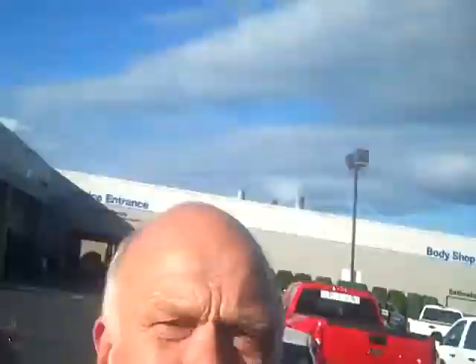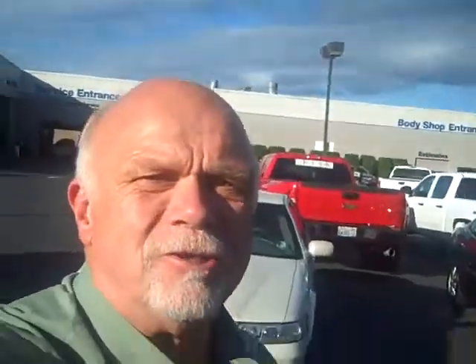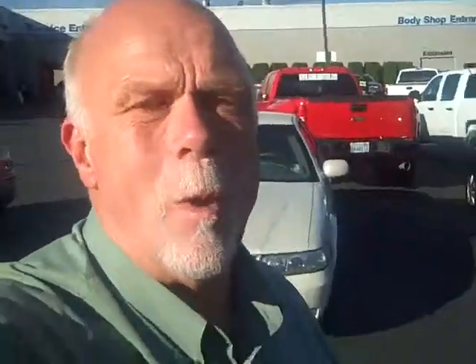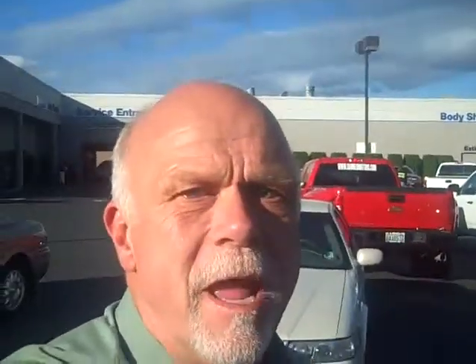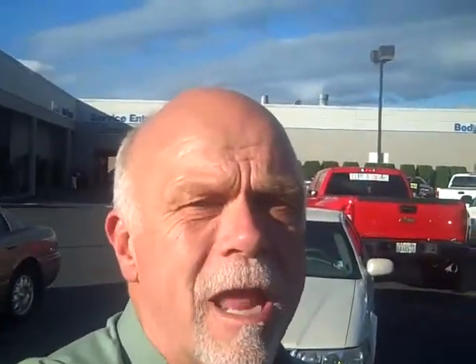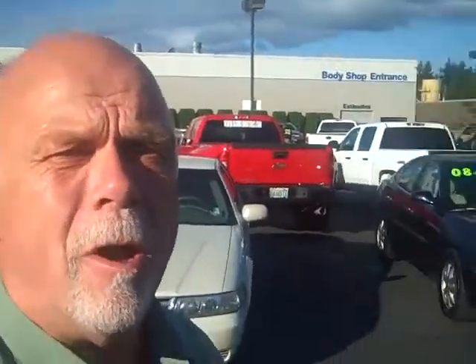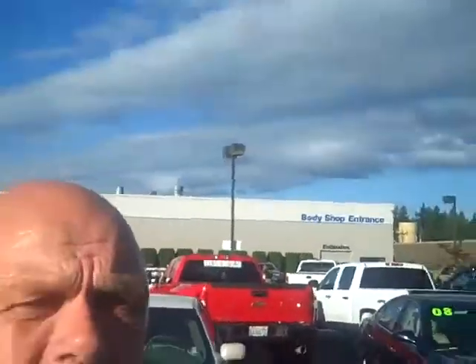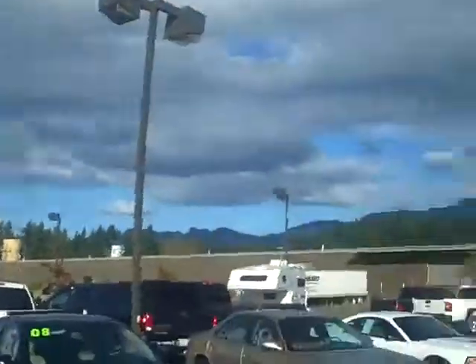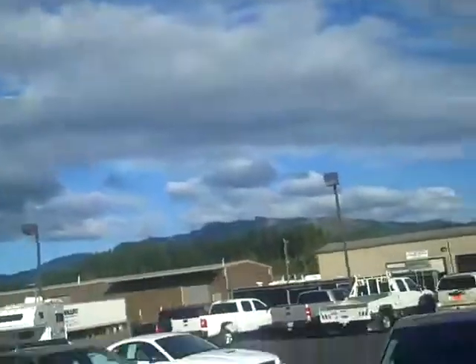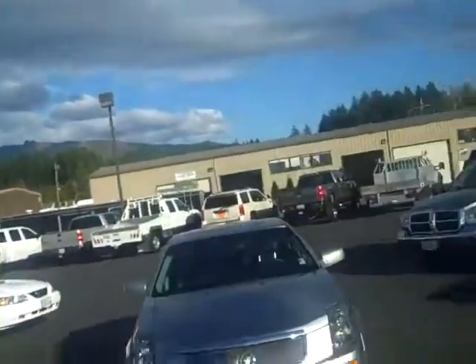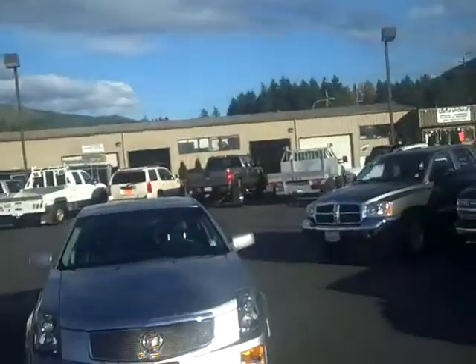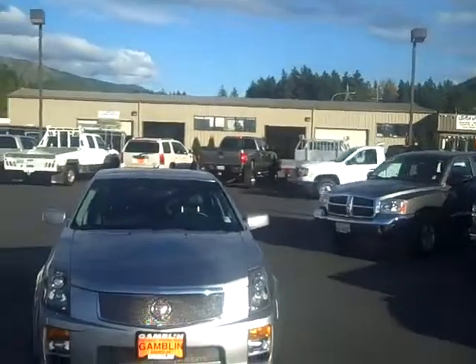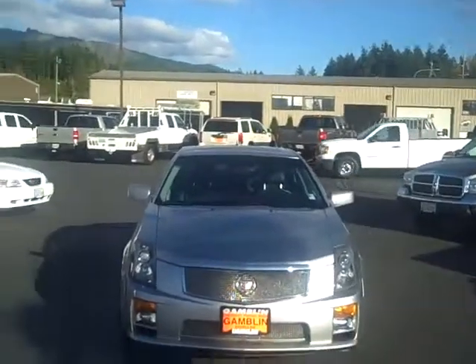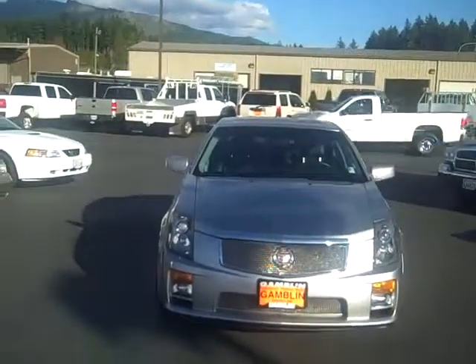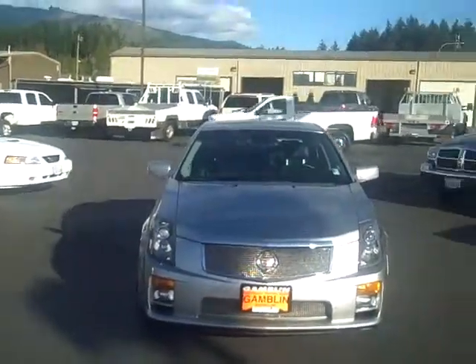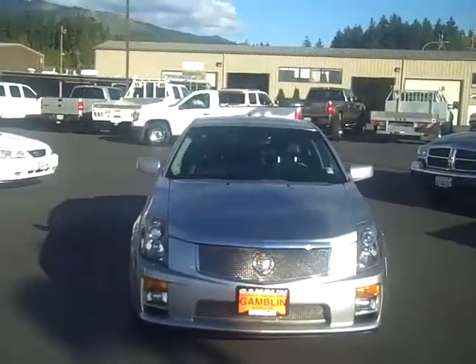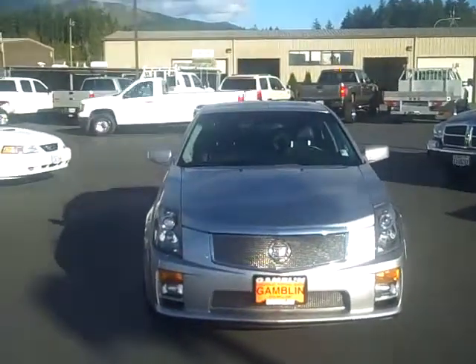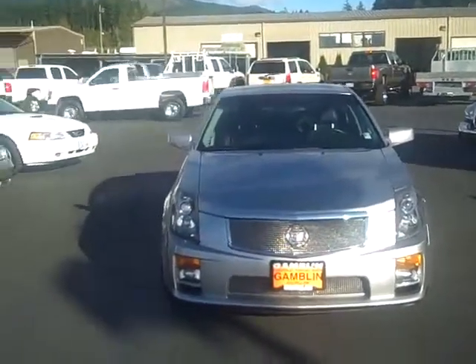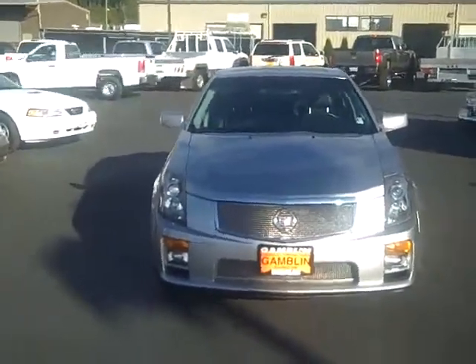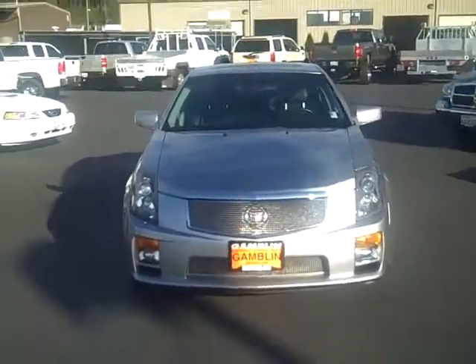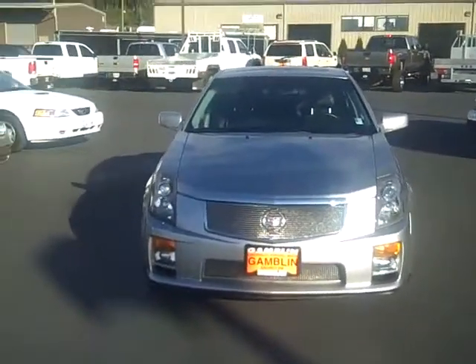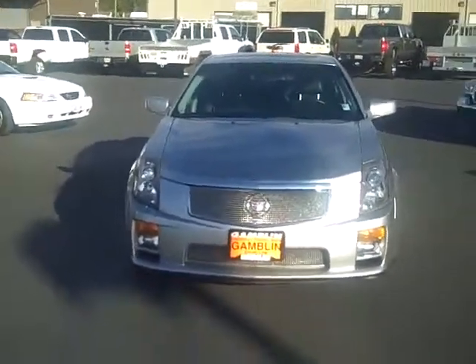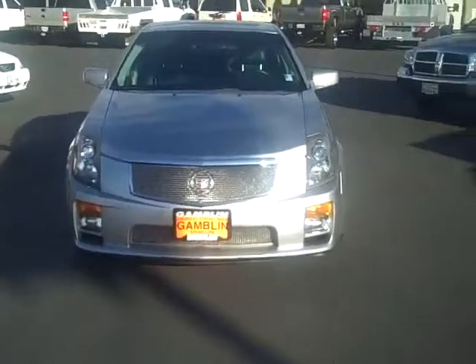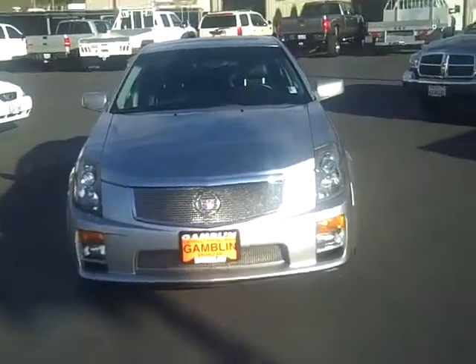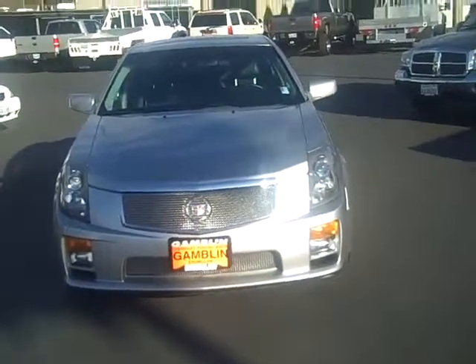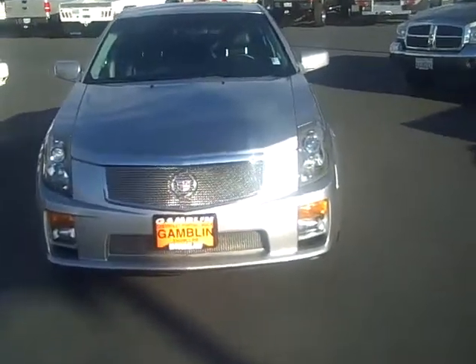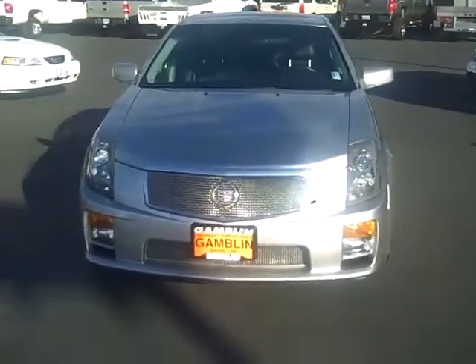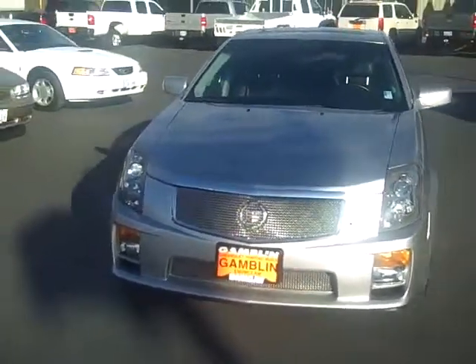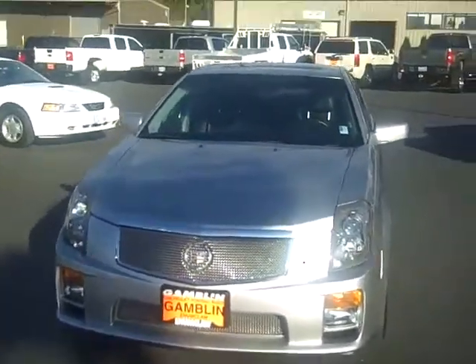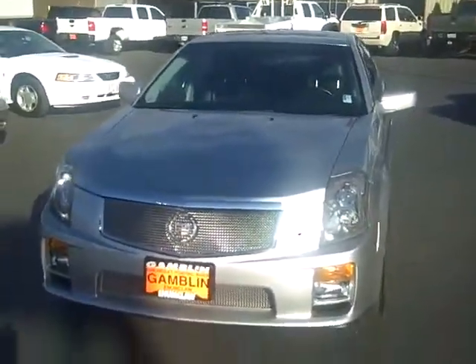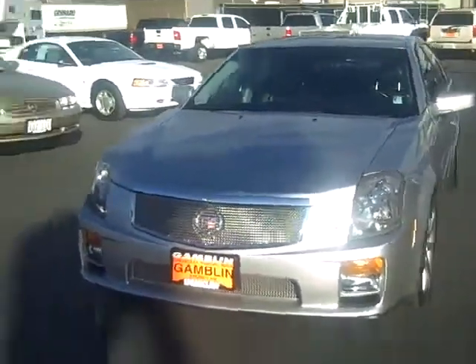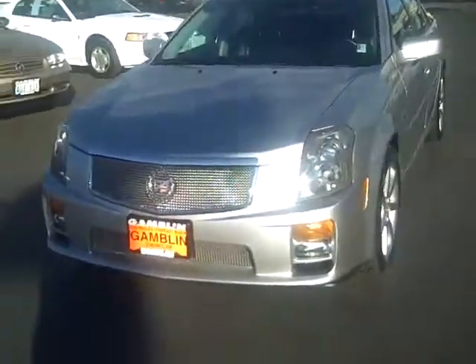Hi, it's Jimmy Wiseman at ArtGamlin Motors in Enumclaw, Washington, and here we go. Where can you find this? A 2007 CTS-V Cadillac.